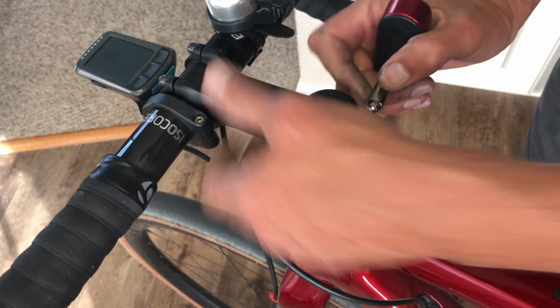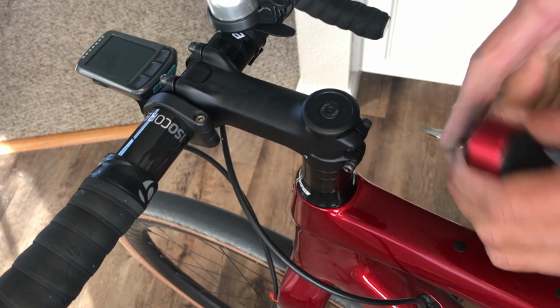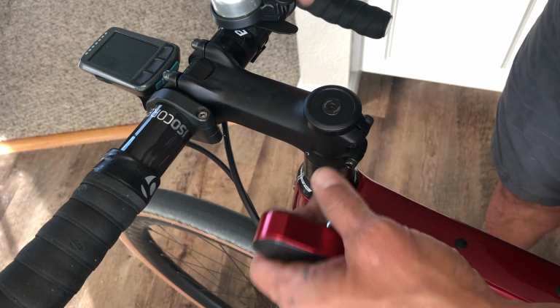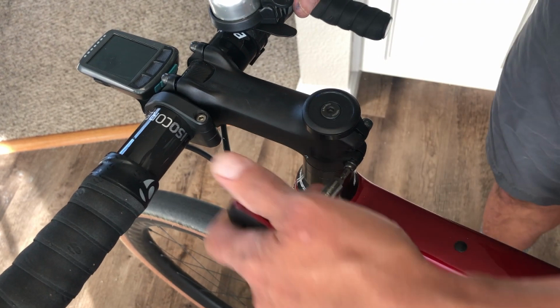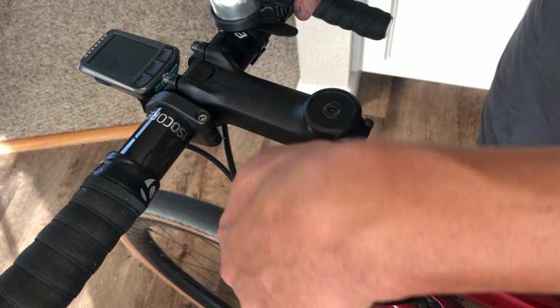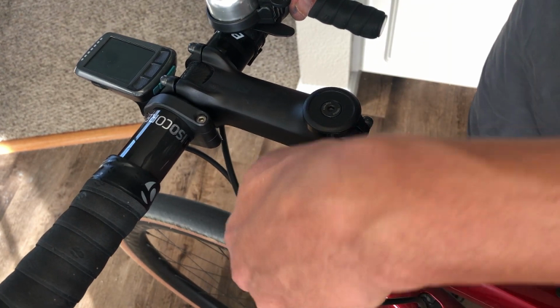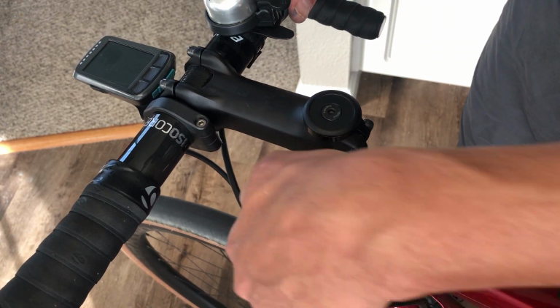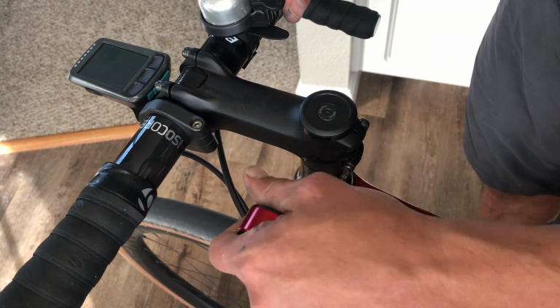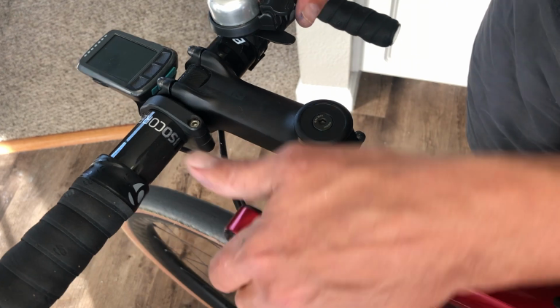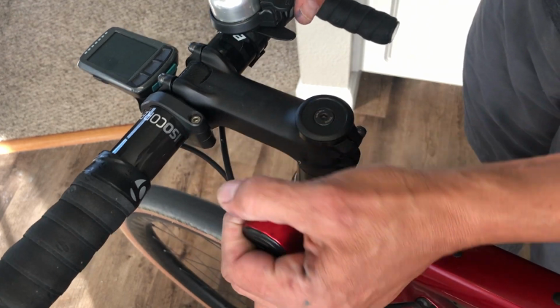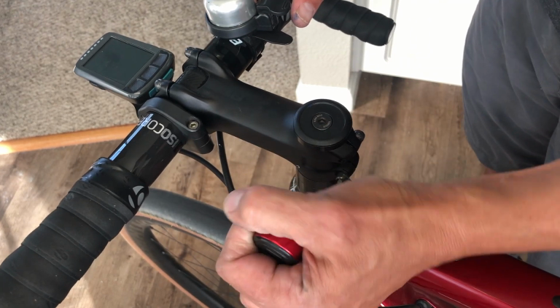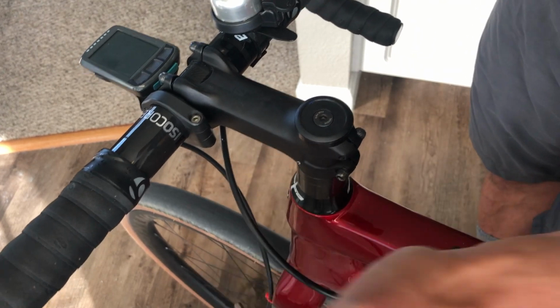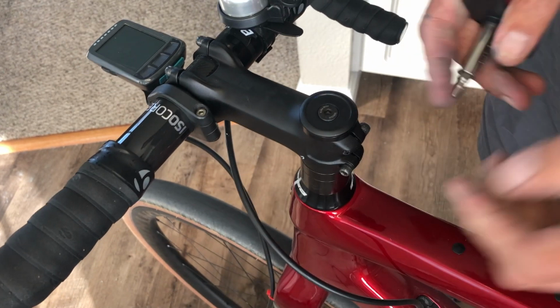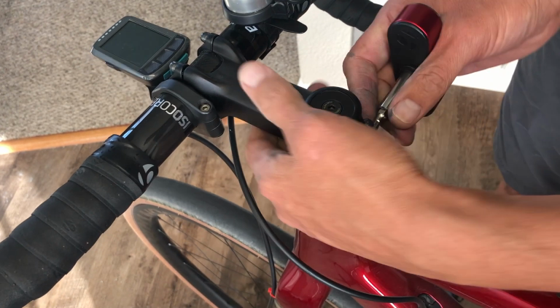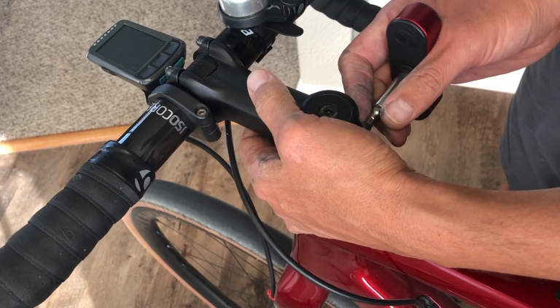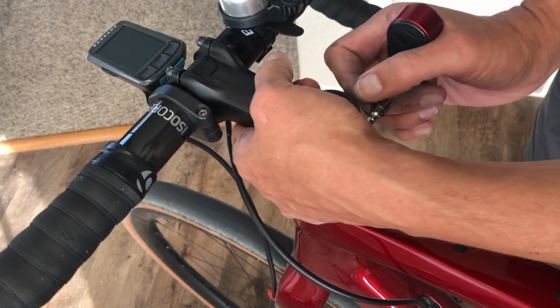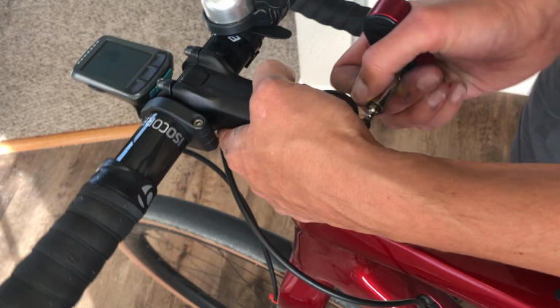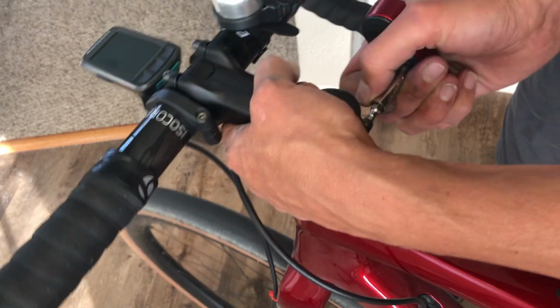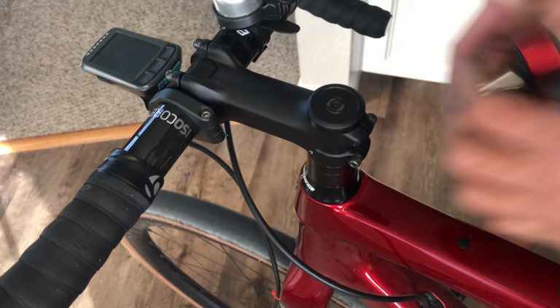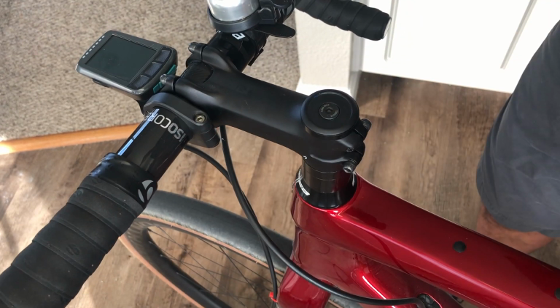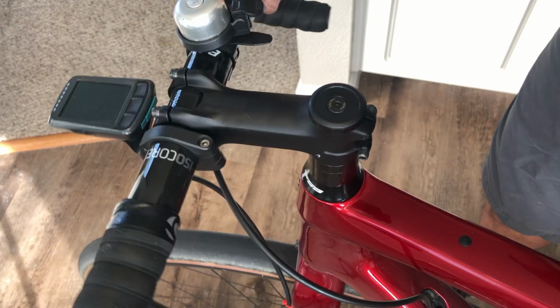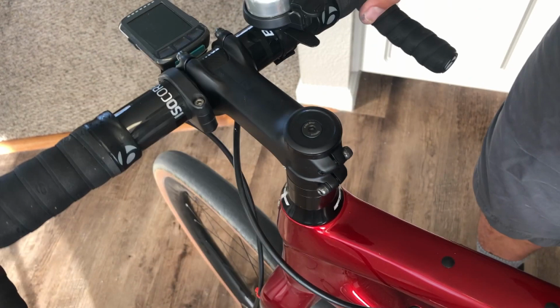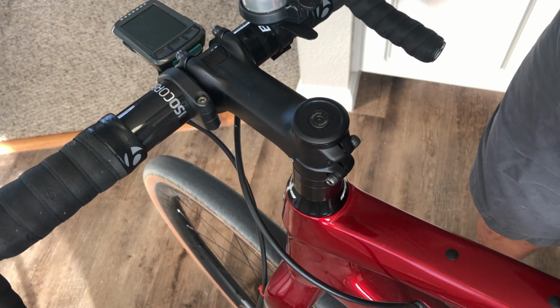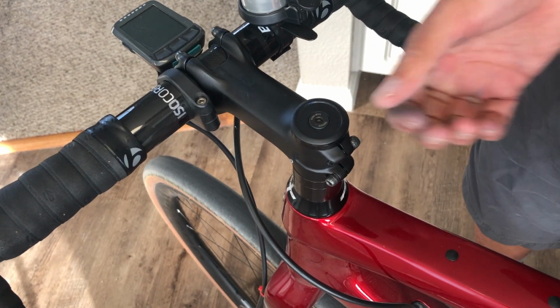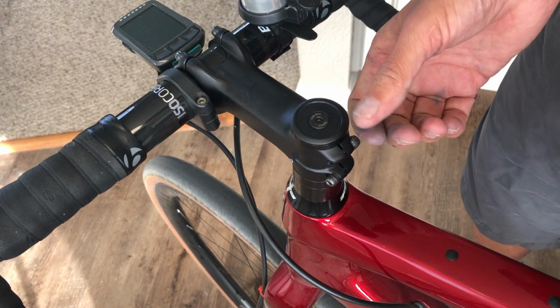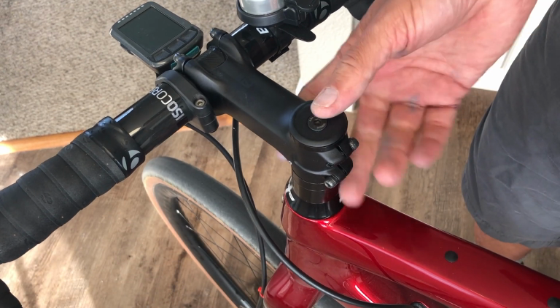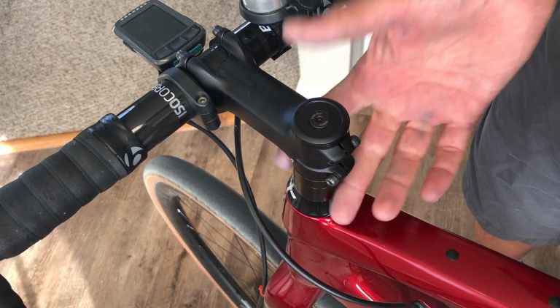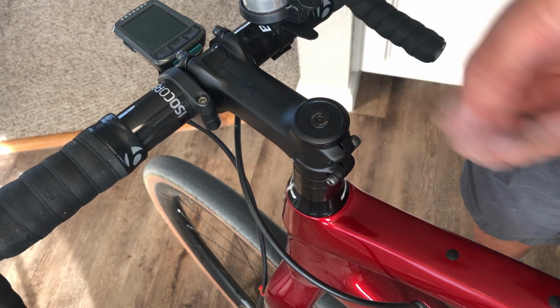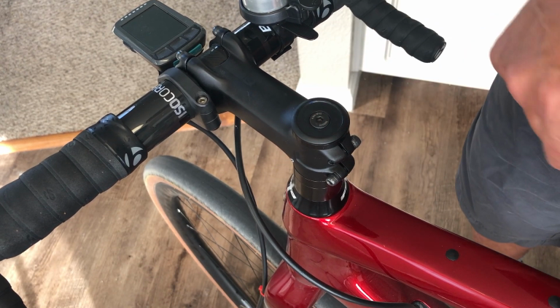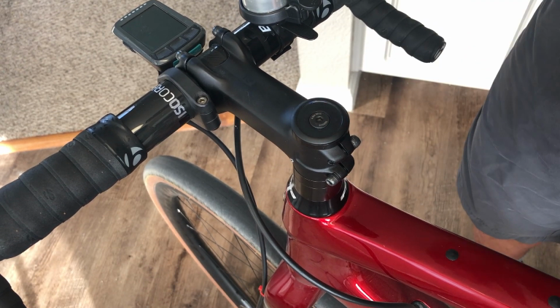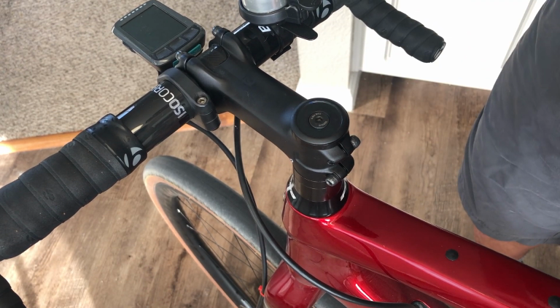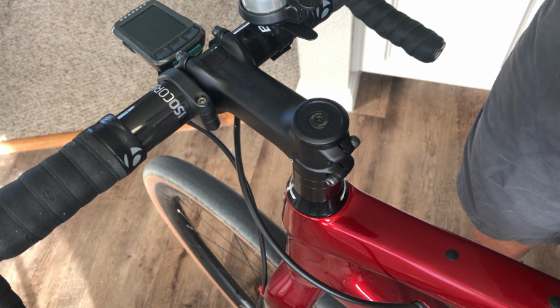This is different from a star fangled nut that you would find in an aluminum or steel steer tube. We've got a nice adjusted headset — we're good to go.